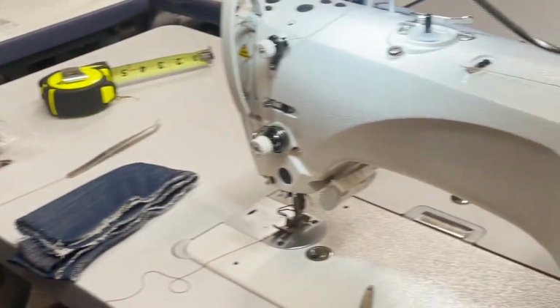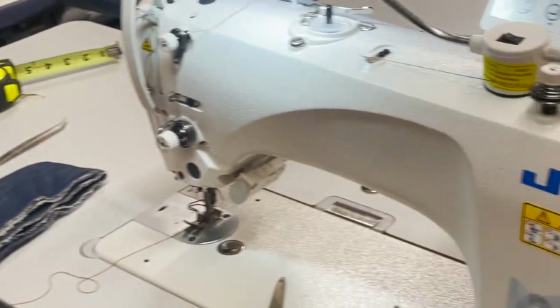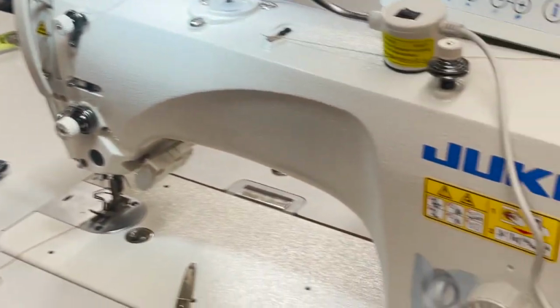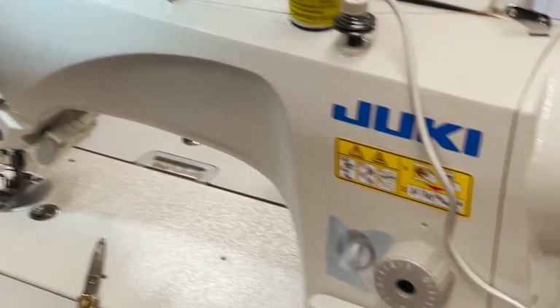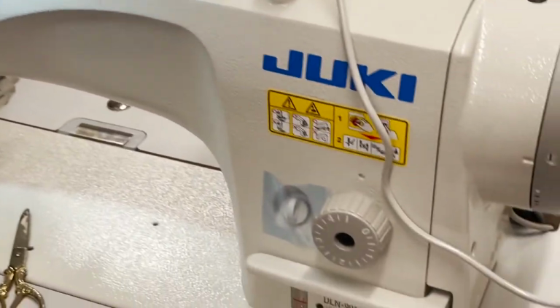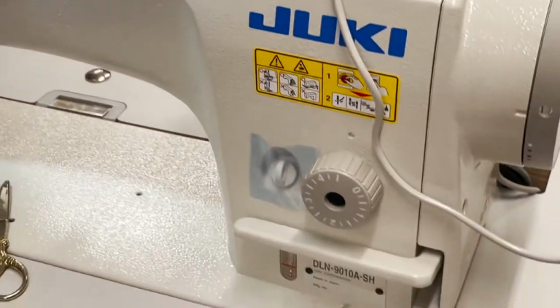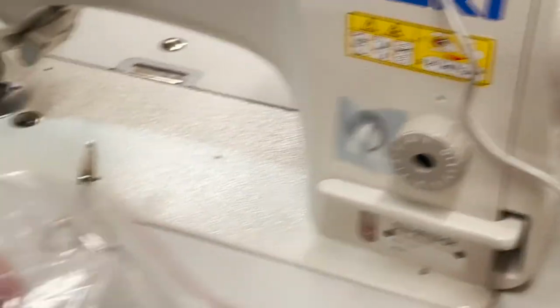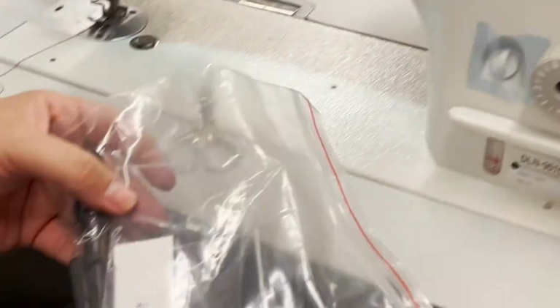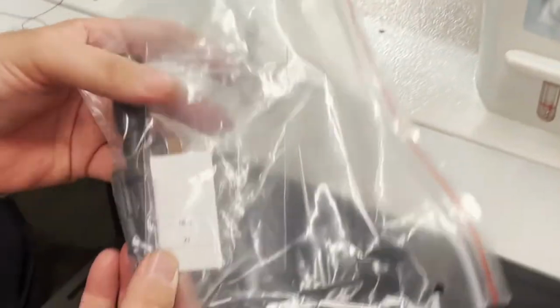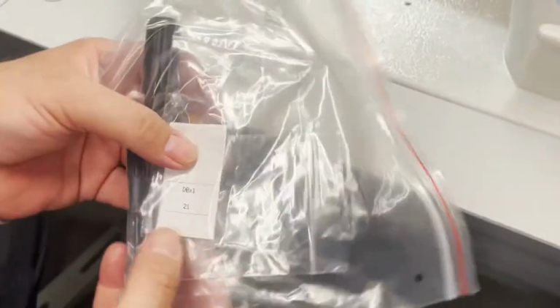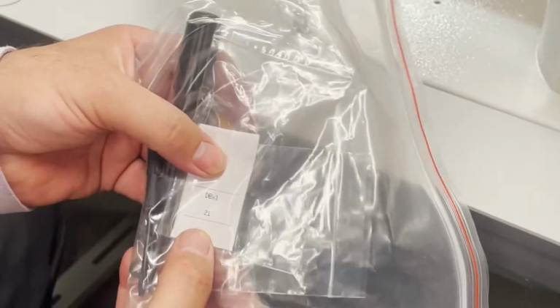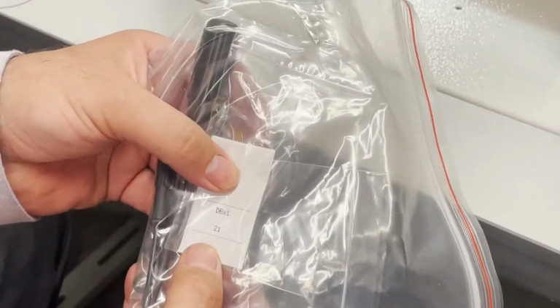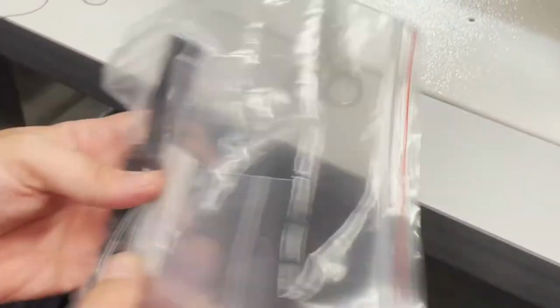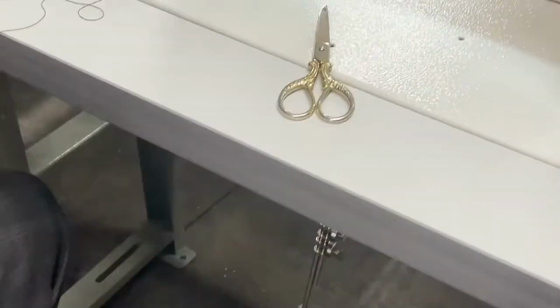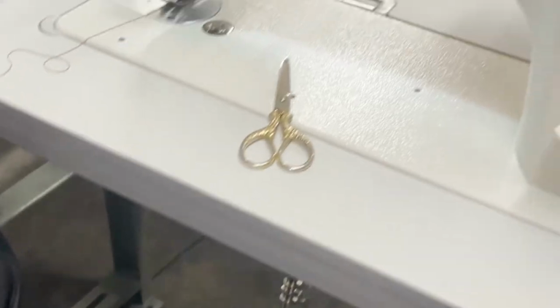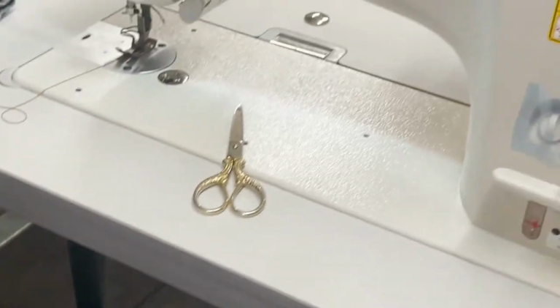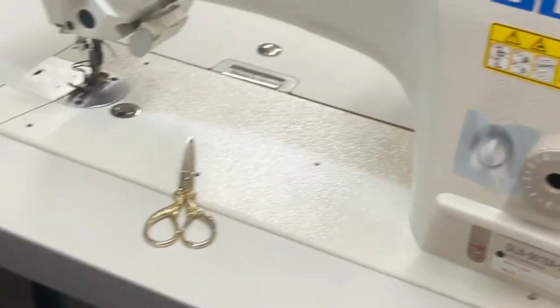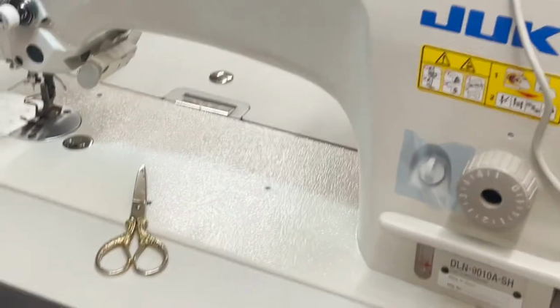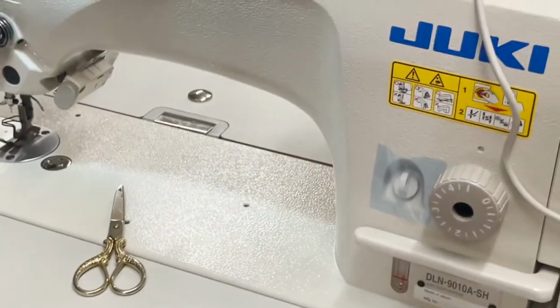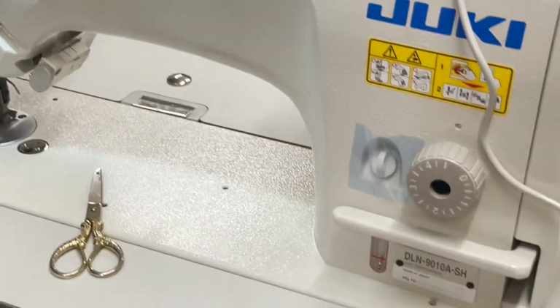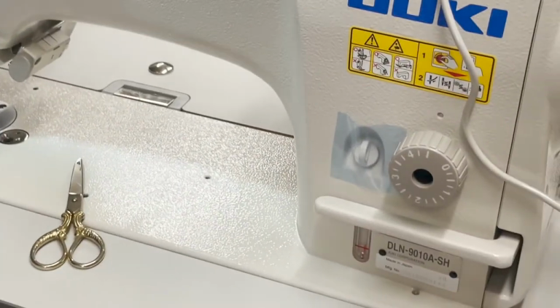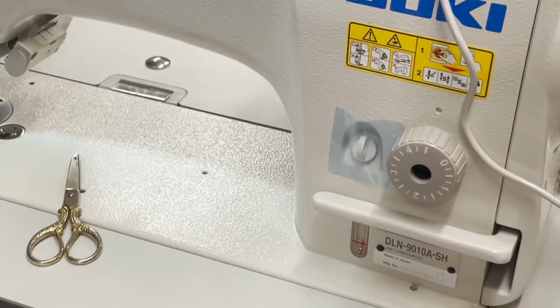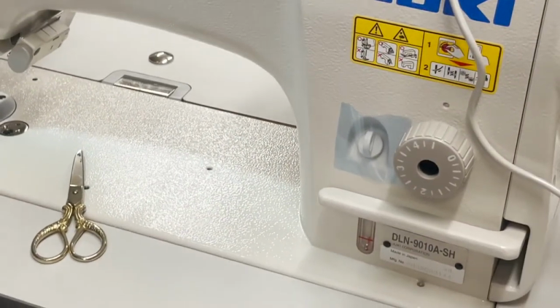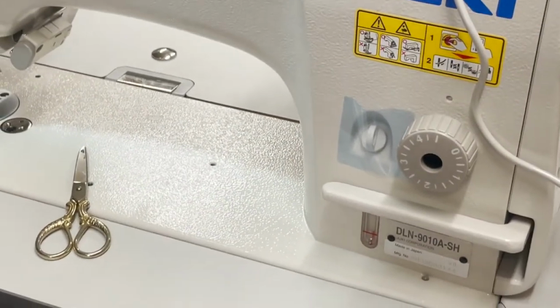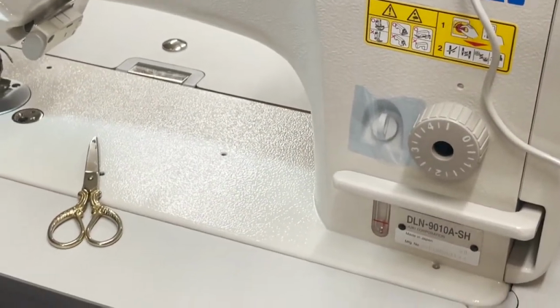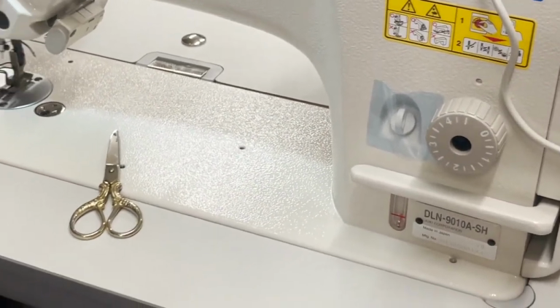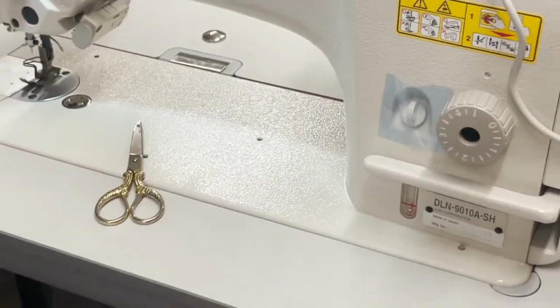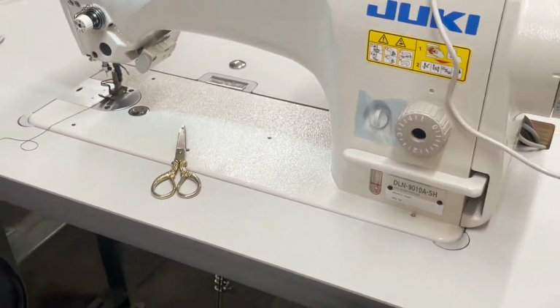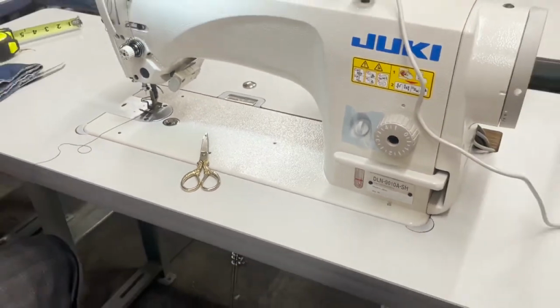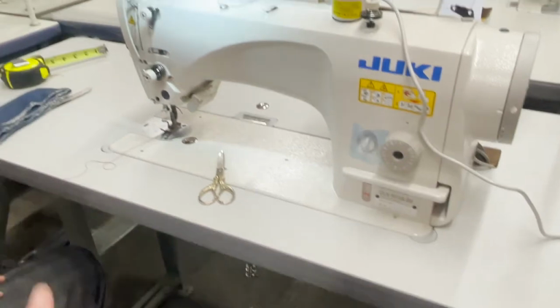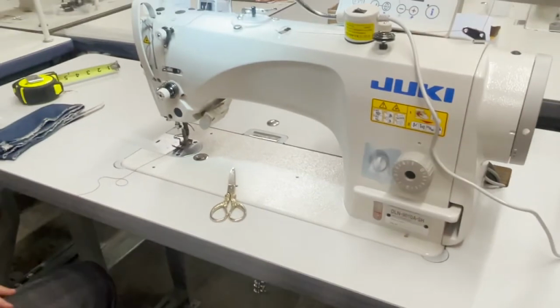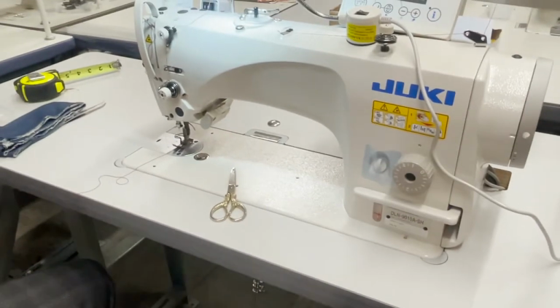Thank you for watching. The needle for this machine is size 21. I'm going to grab a size 21 needle, put it on, and we're good to go. Thank you everyone, see you in the next video.